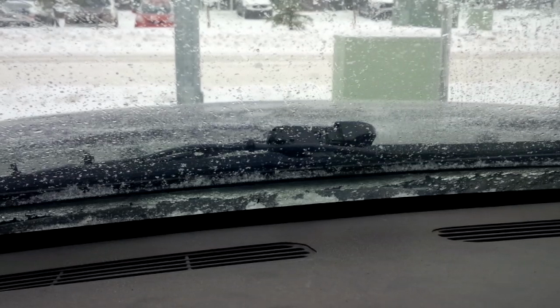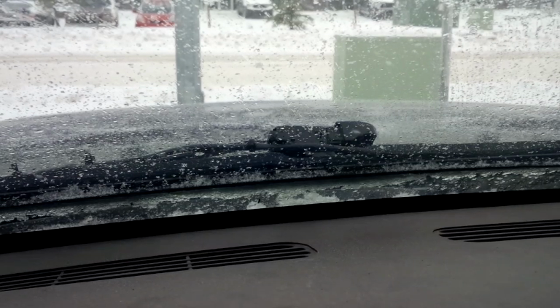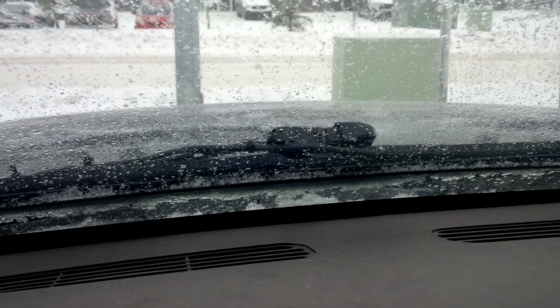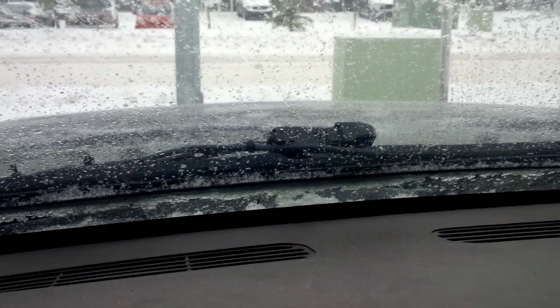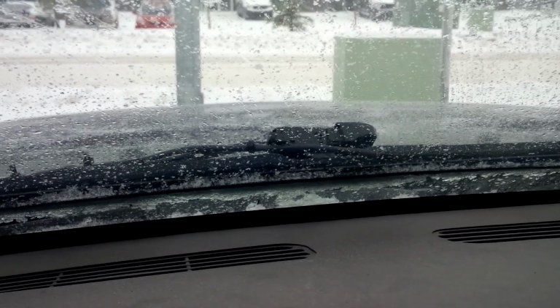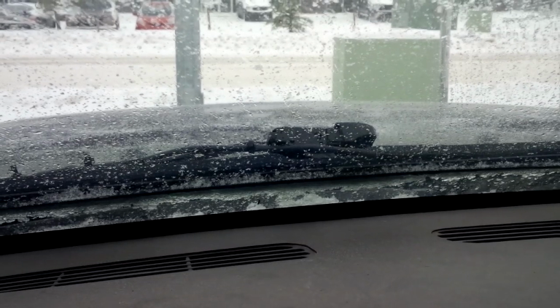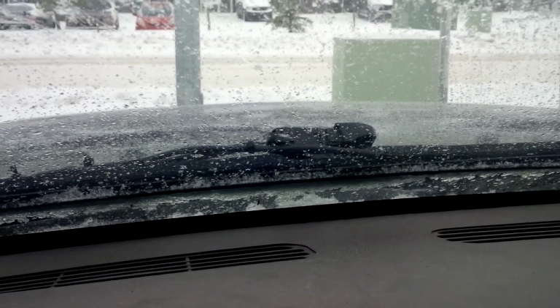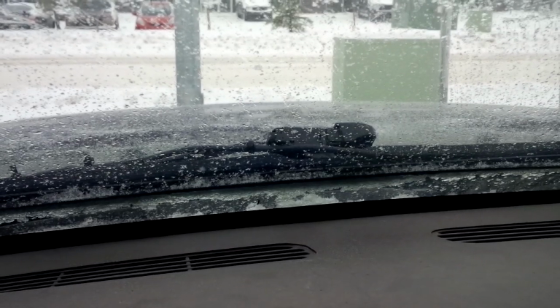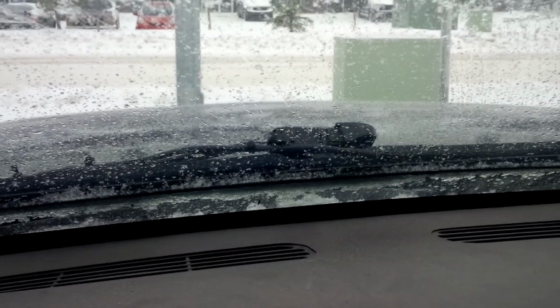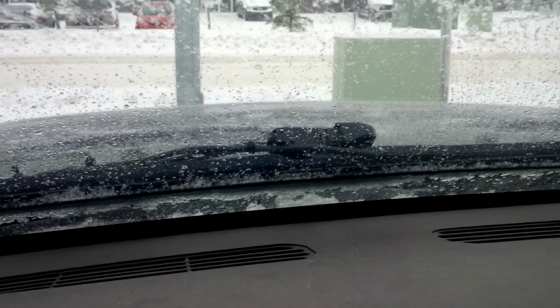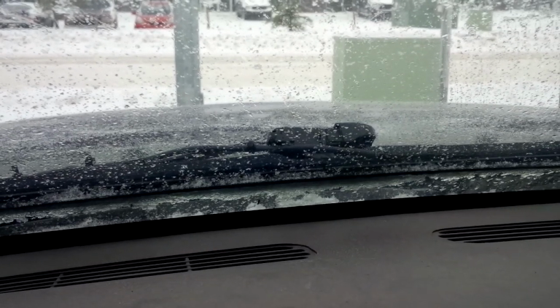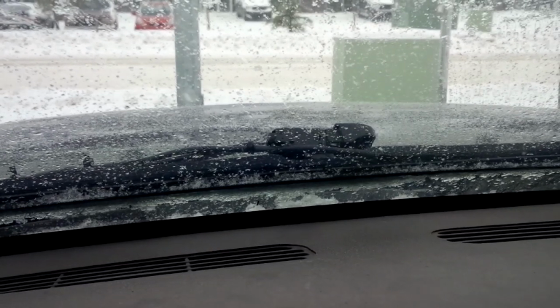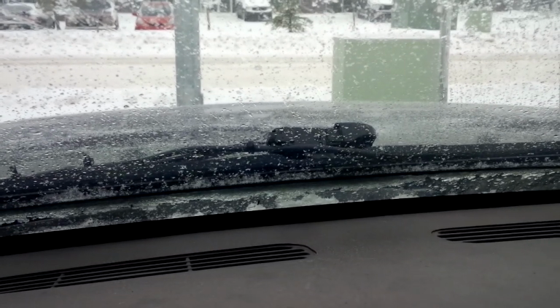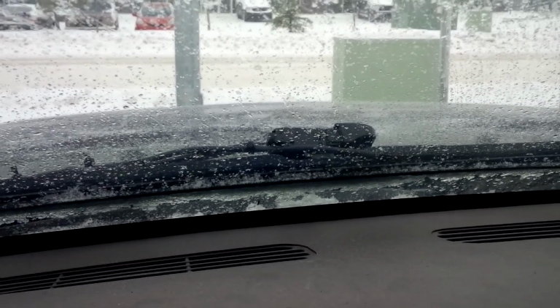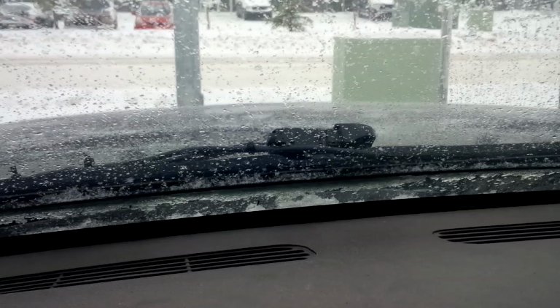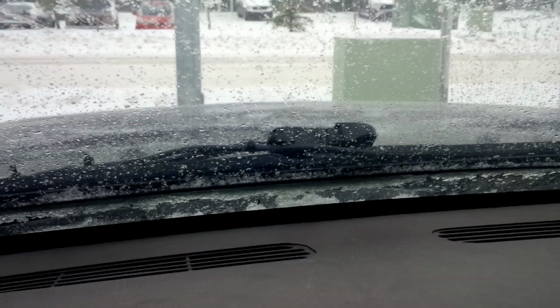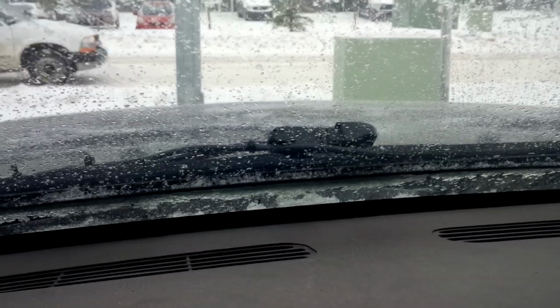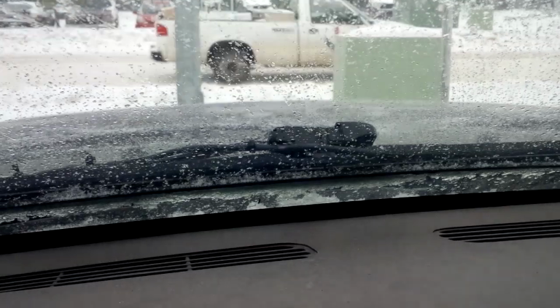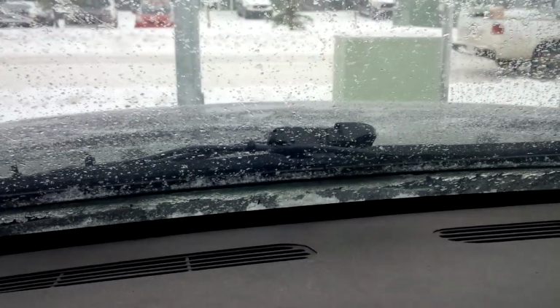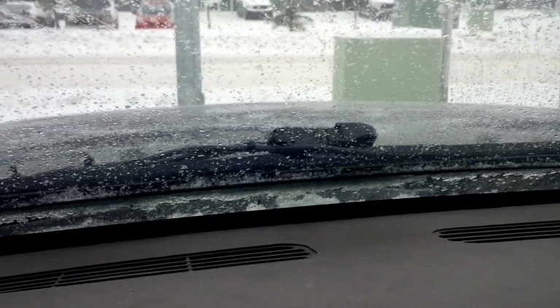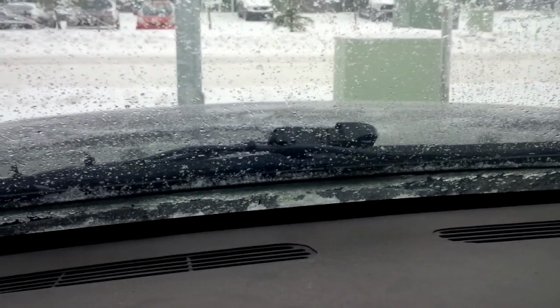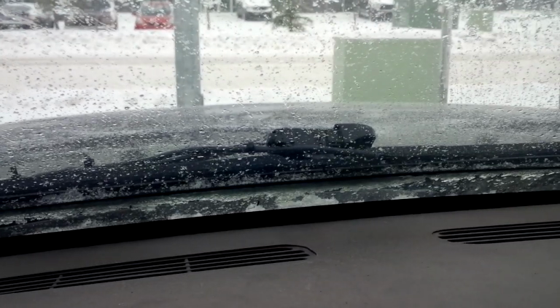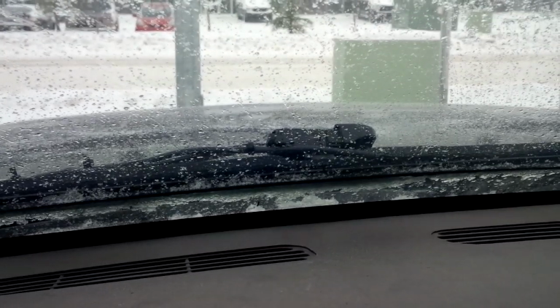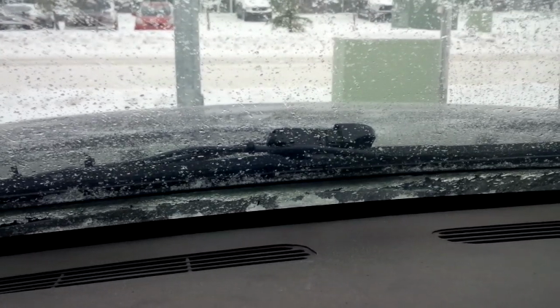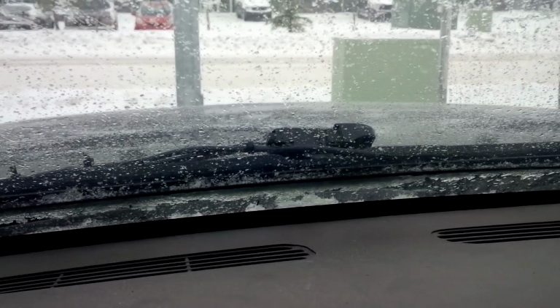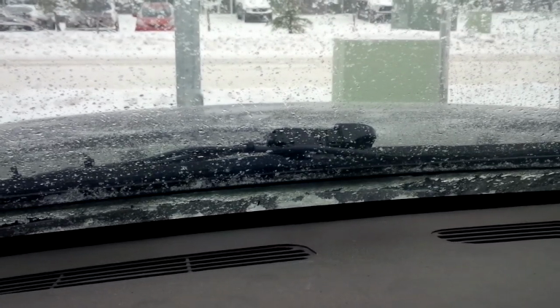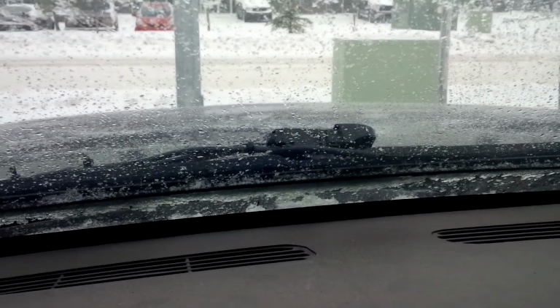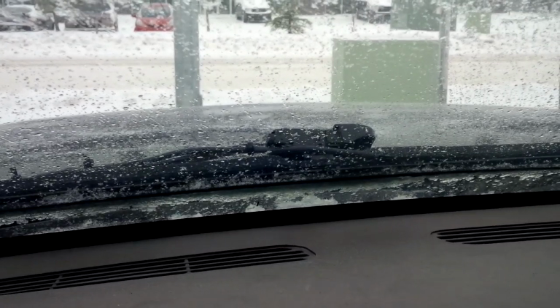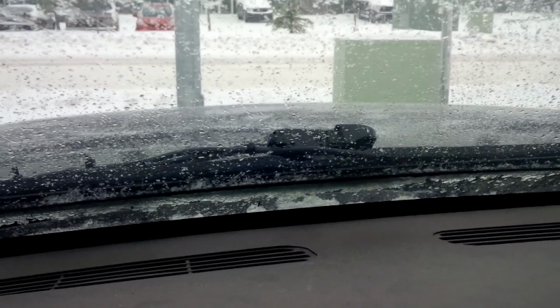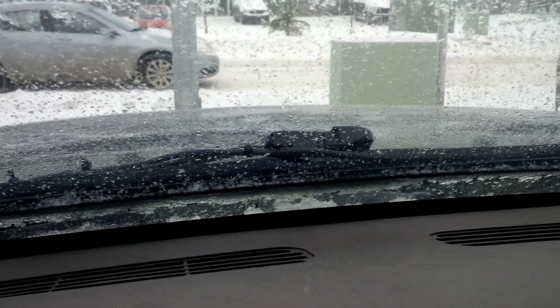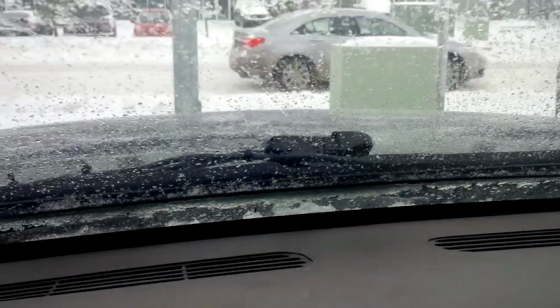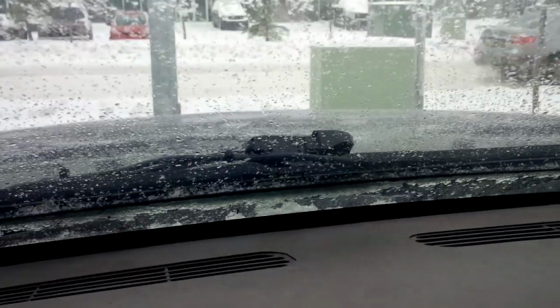I can already see some of the snow melting off of the blade. It takes approximately a minute, minute and a half to get up to full temperature, but it's already melting off of that blade.